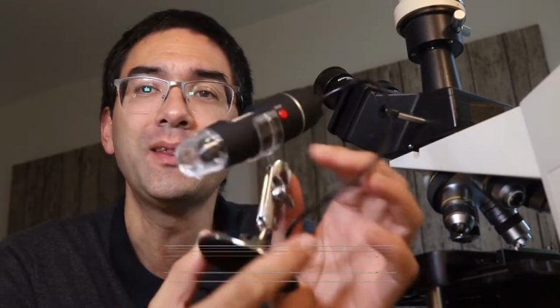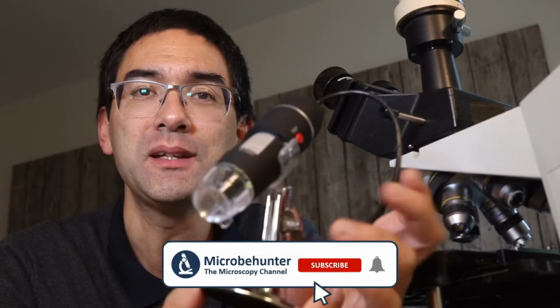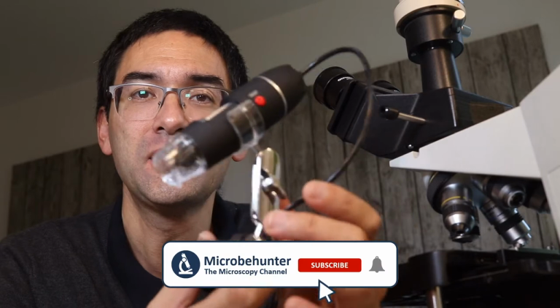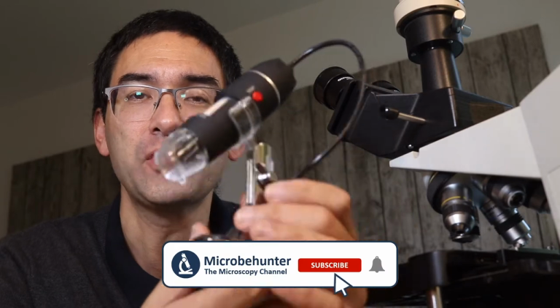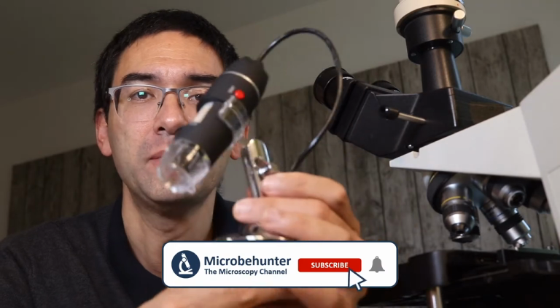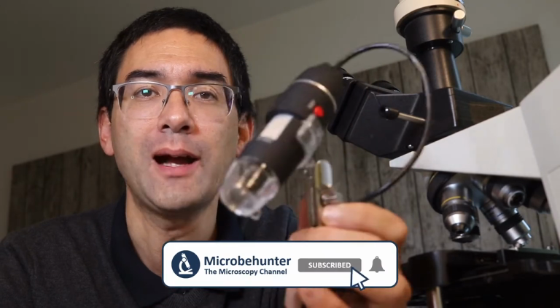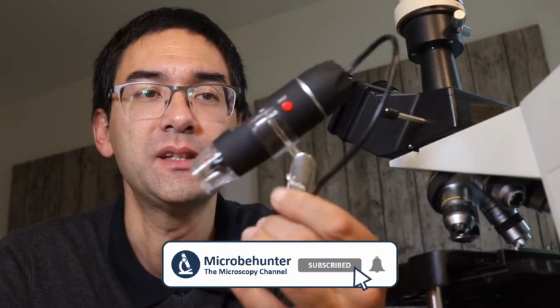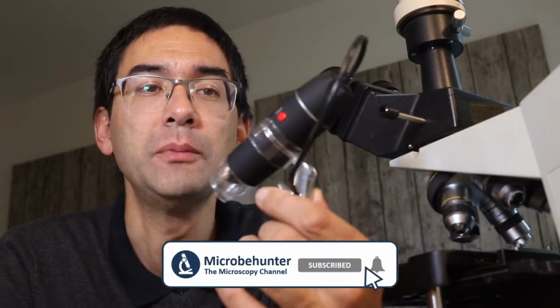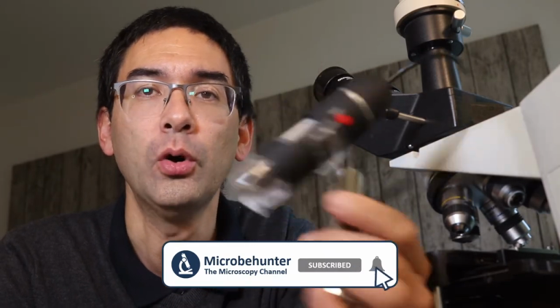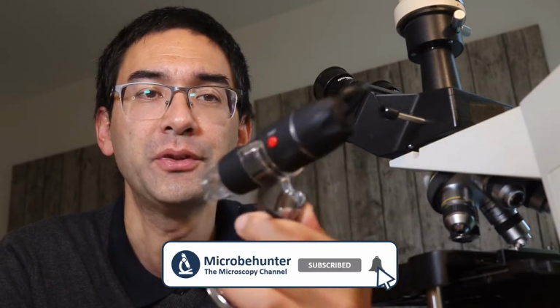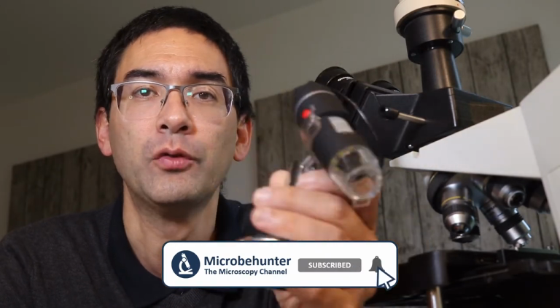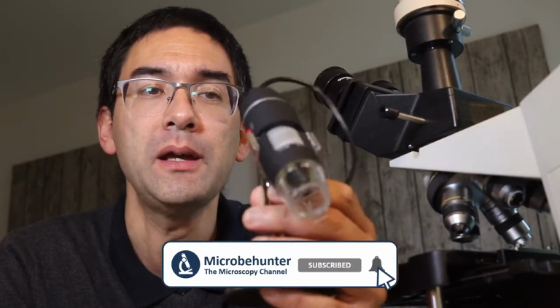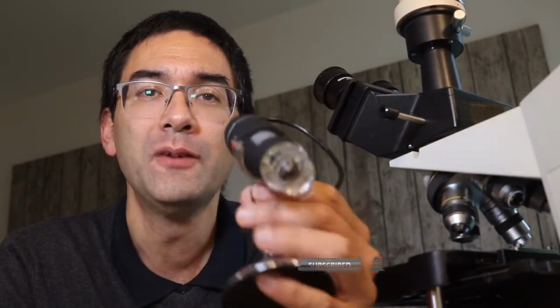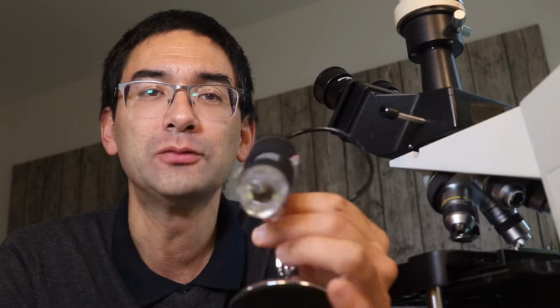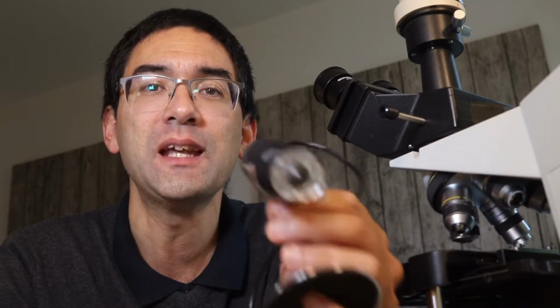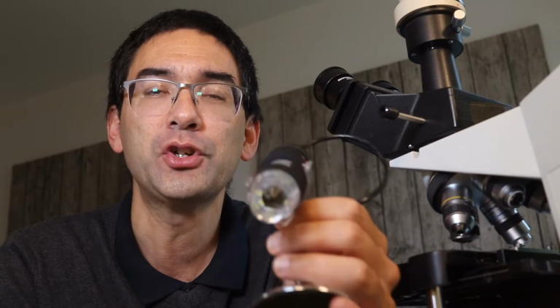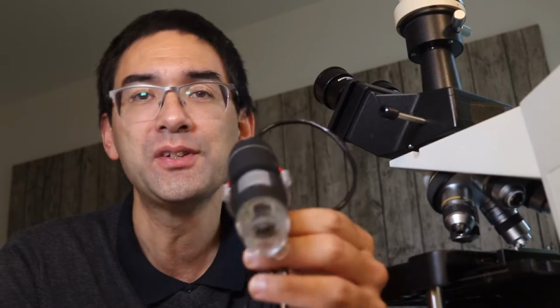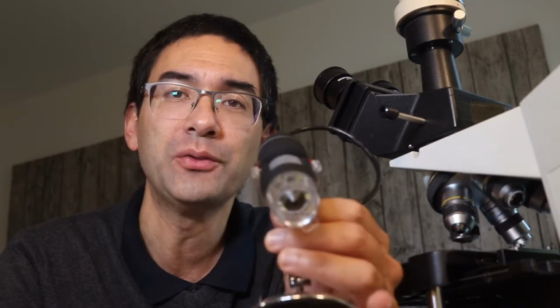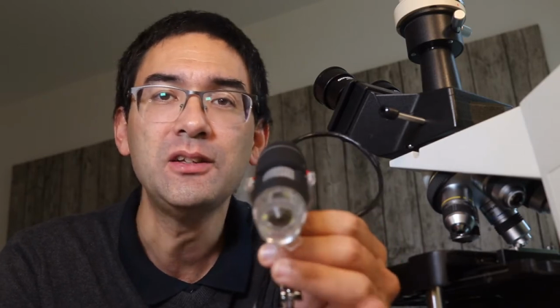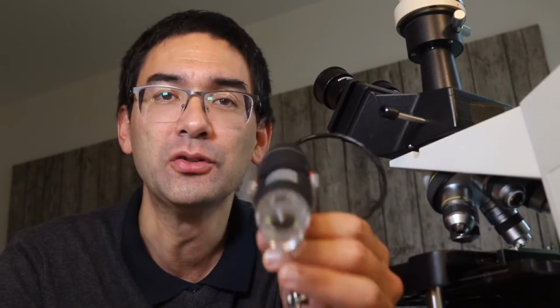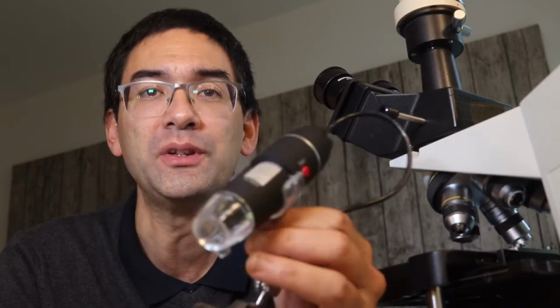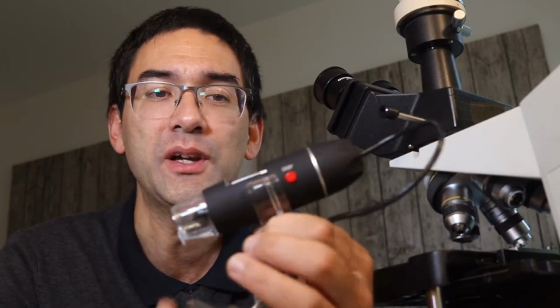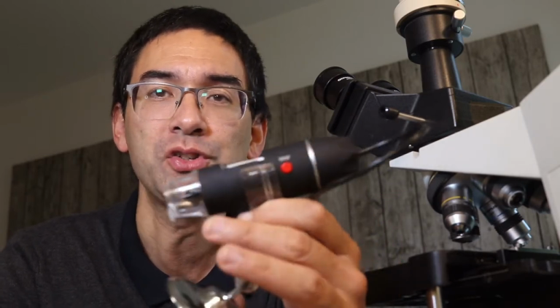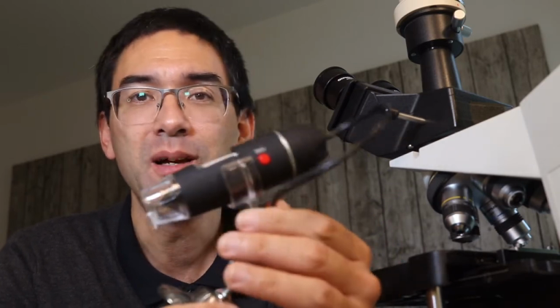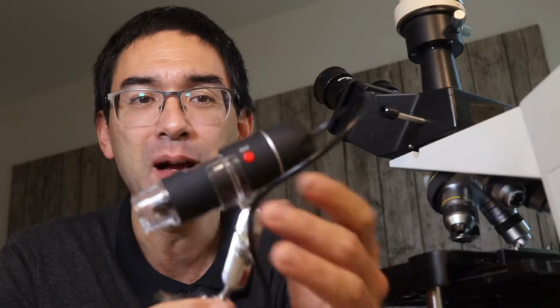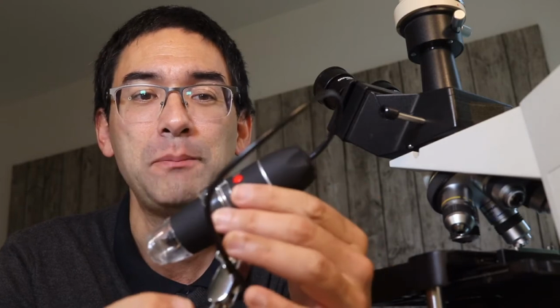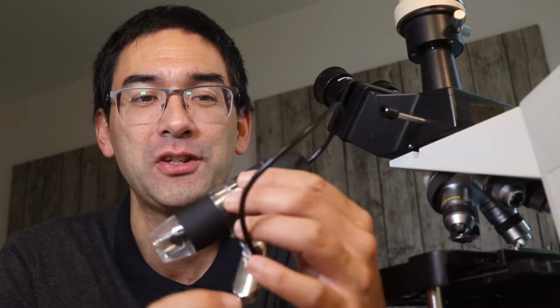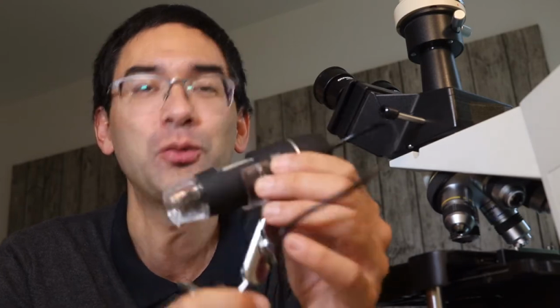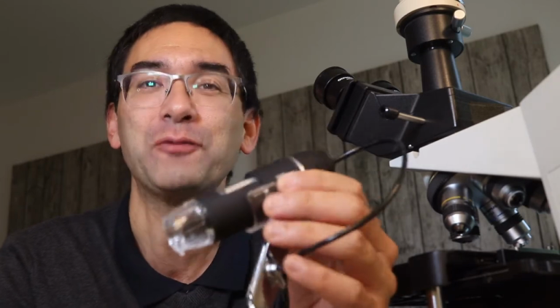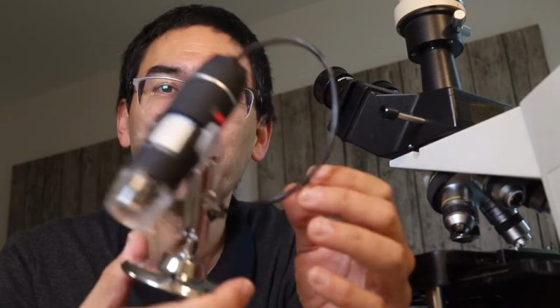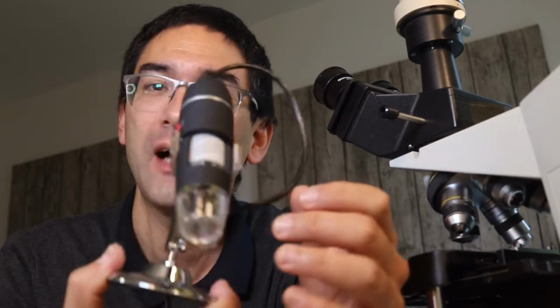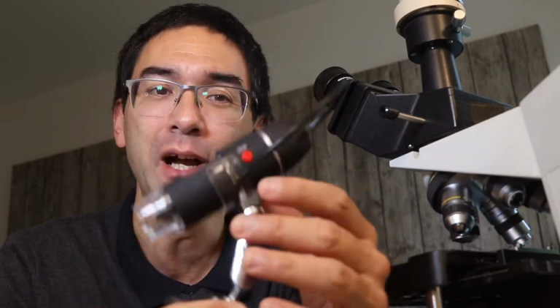One of the things that makes this microscope so attractive is its extremely low cost. I bought this one over eBay for around seven British pounds — that's around eight euros or nine US dollars. There was no shipping cost and I had to wait several weeks for it to arrive from China.